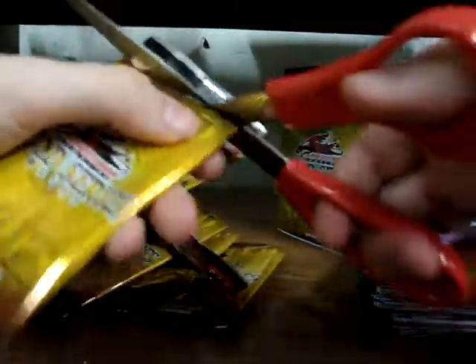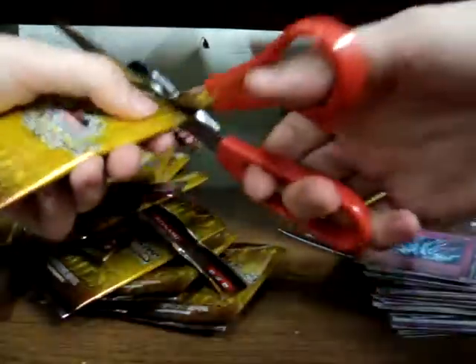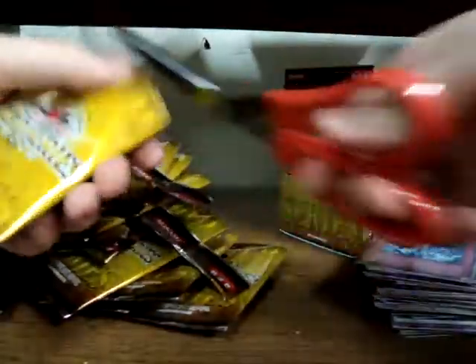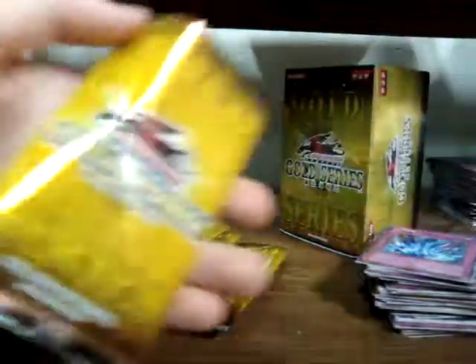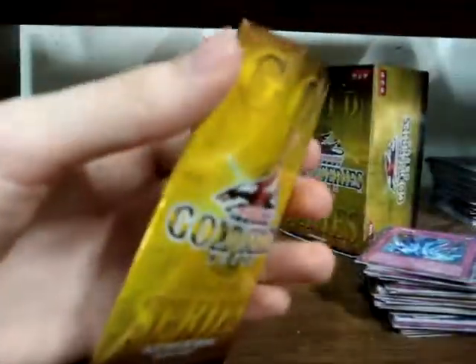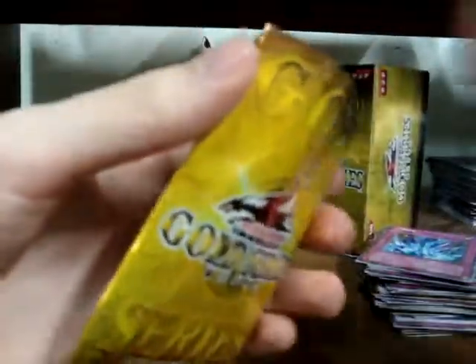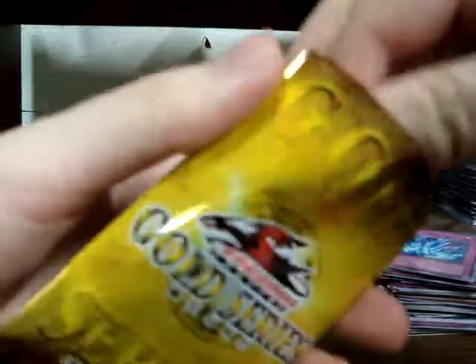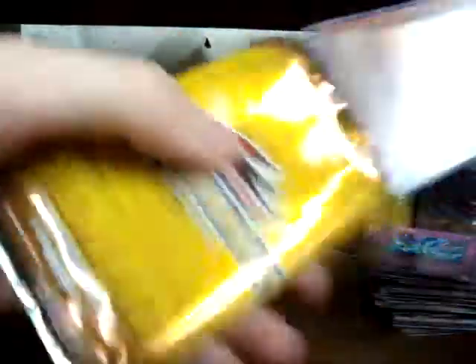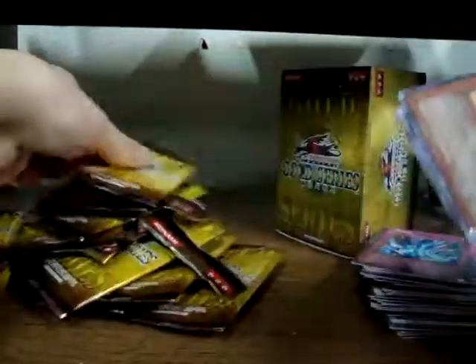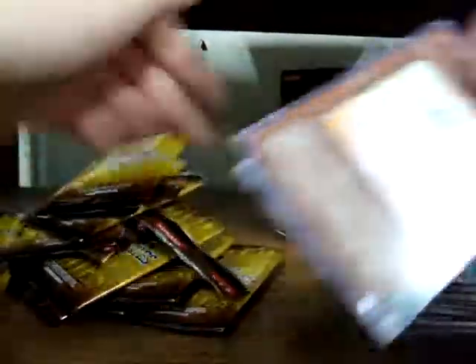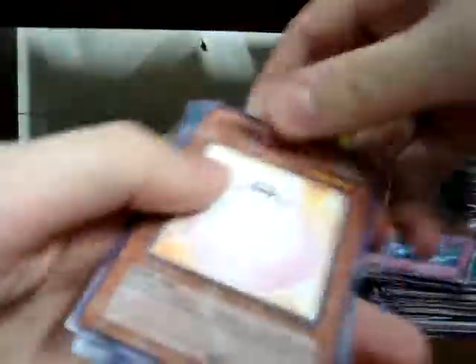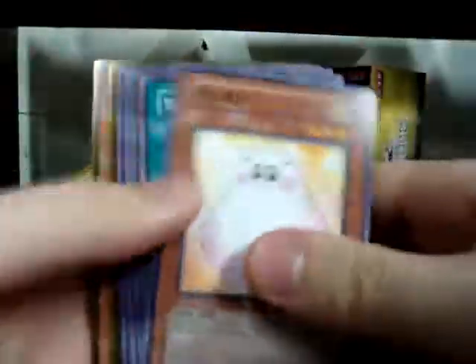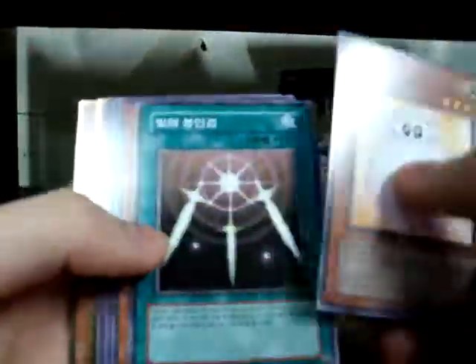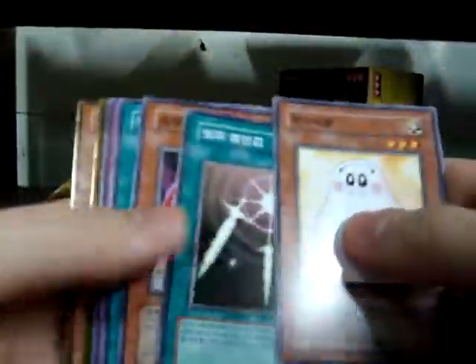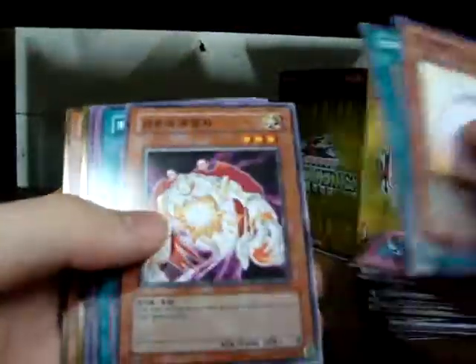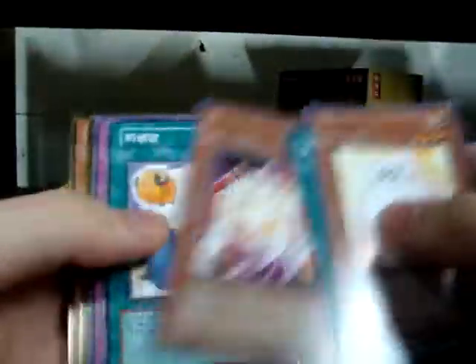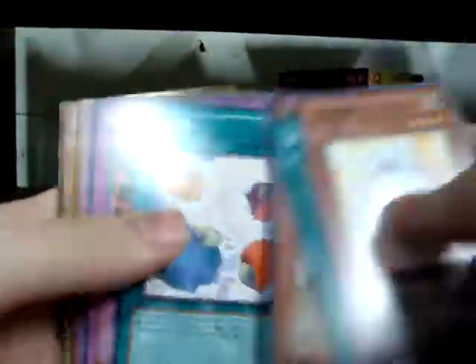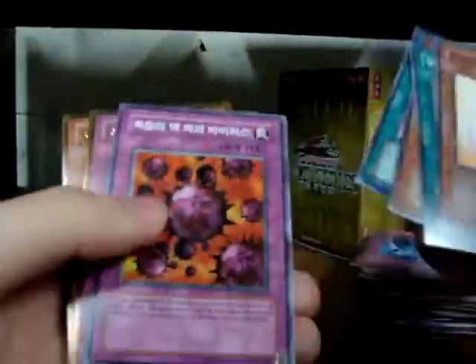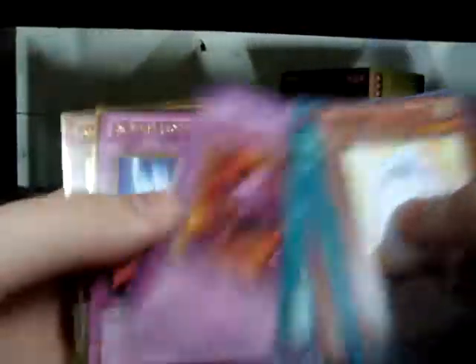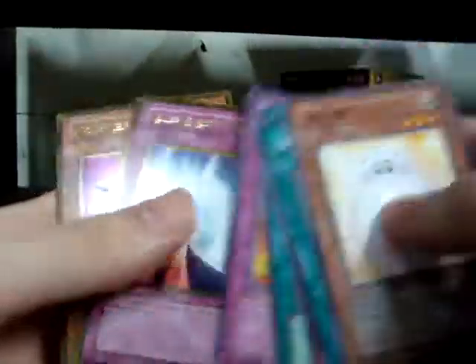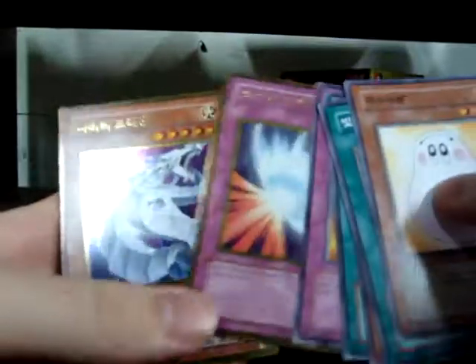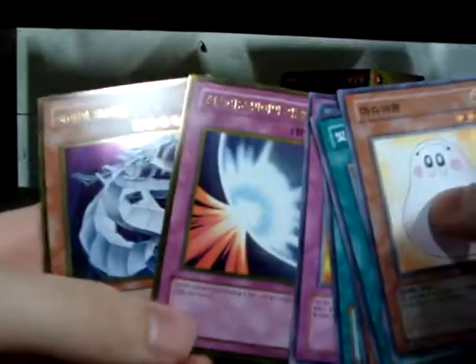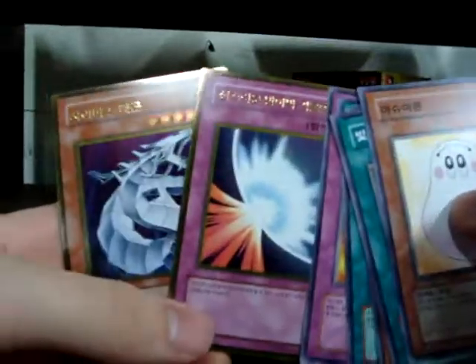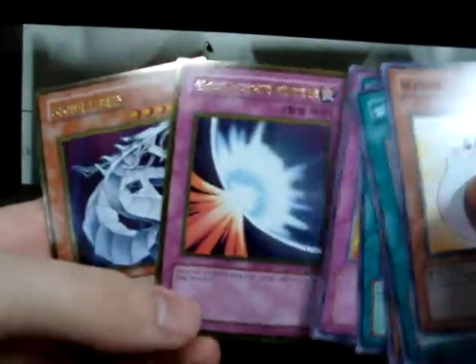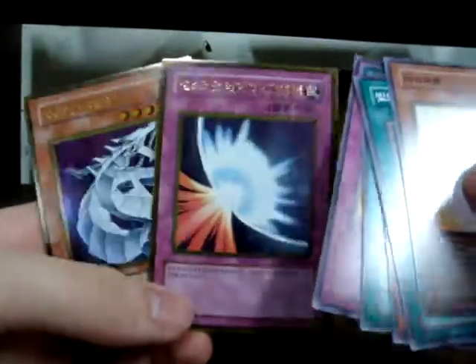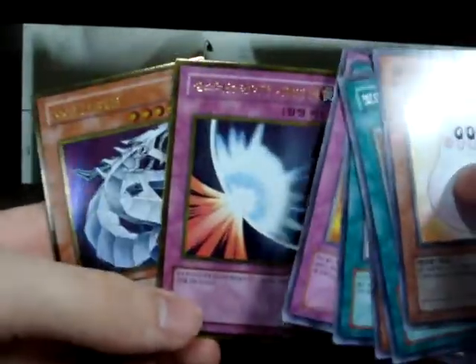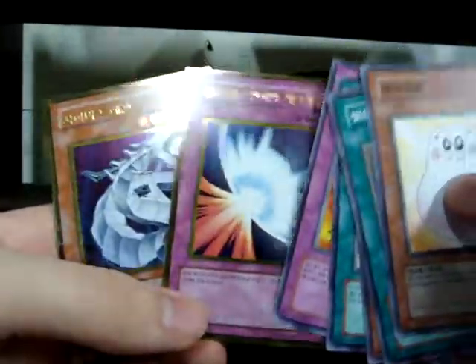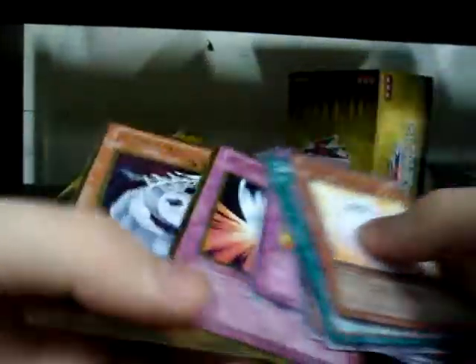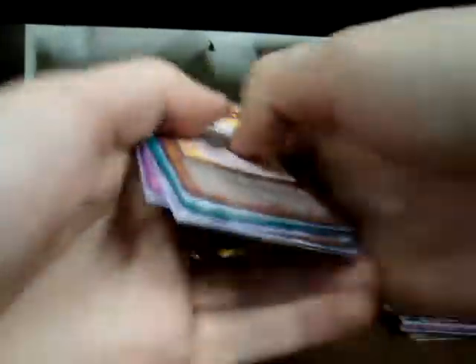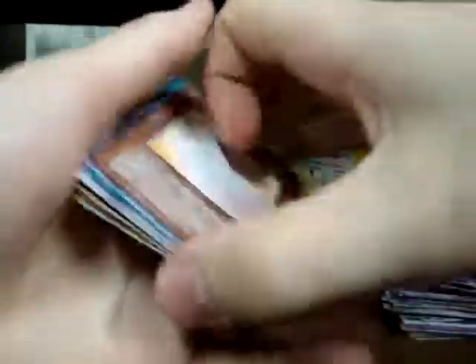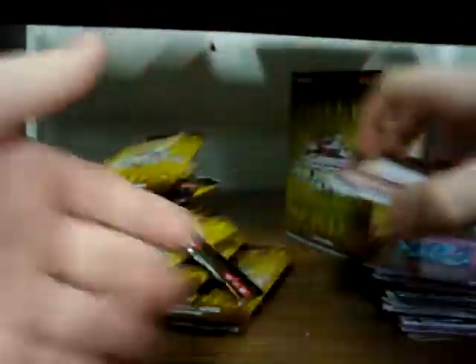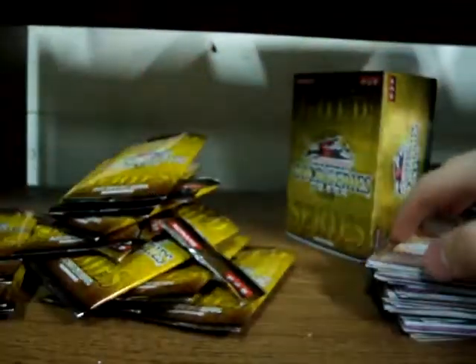I don't even know what I'd like — I can't remember what comes in the set other than what I've already seen. Gold Mirror Force and Gold Cyber Dragon, very nice. That was a good one.